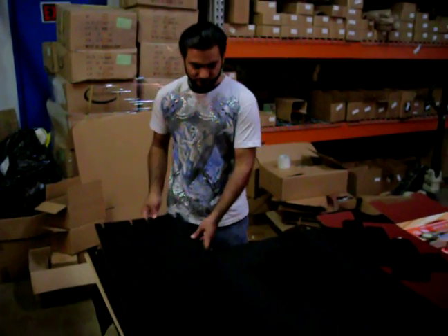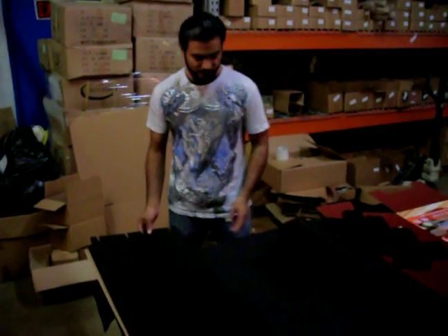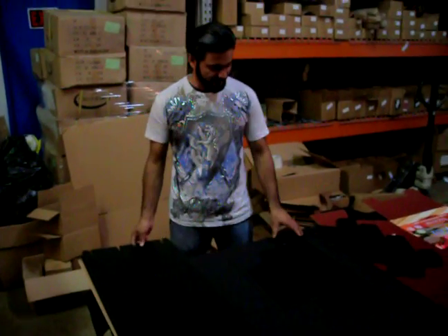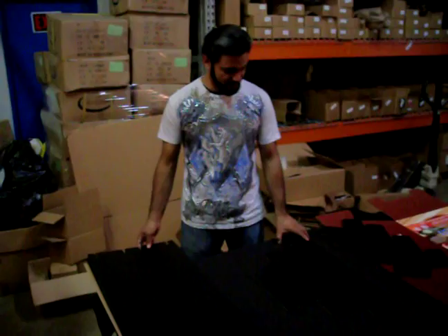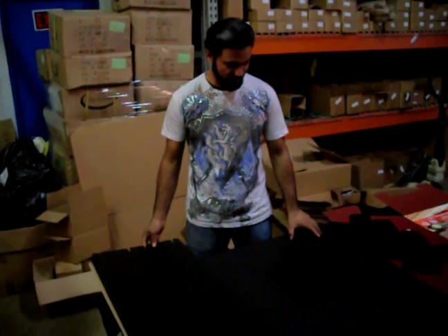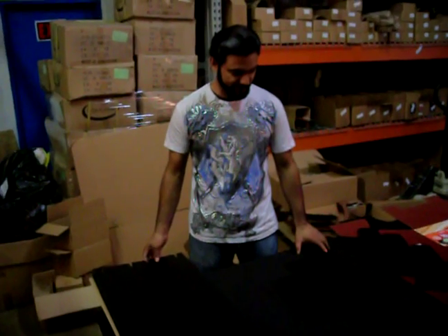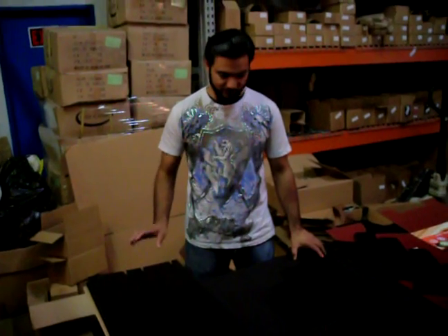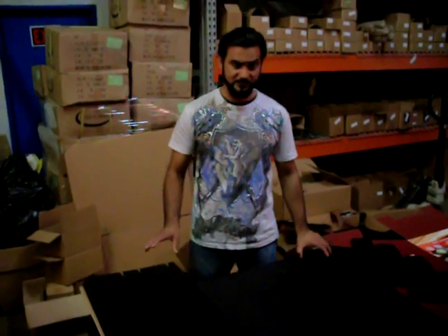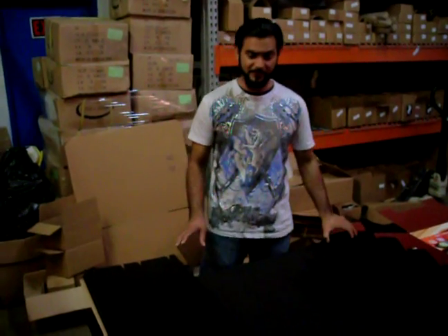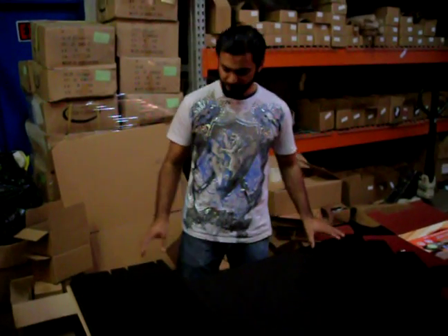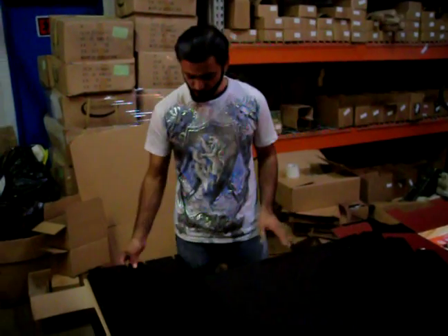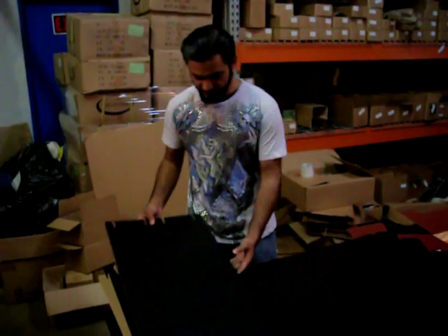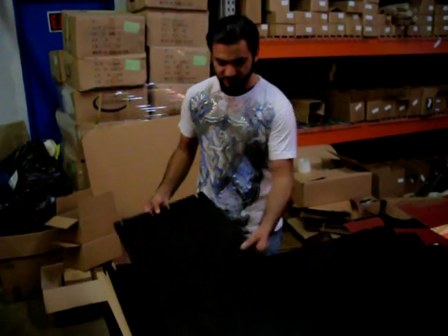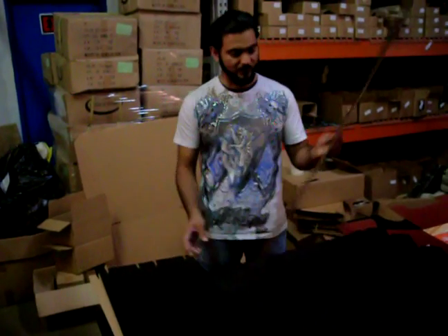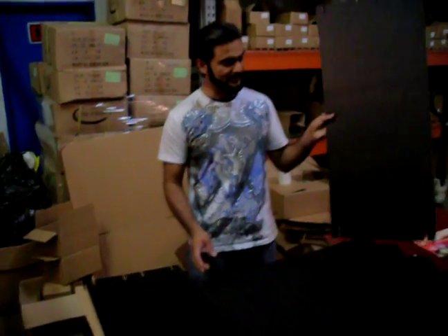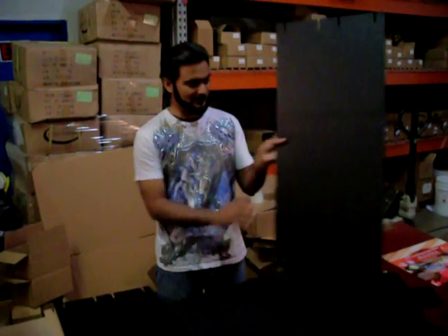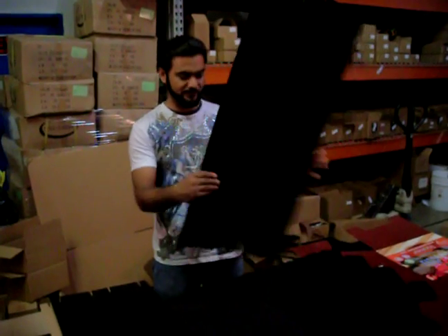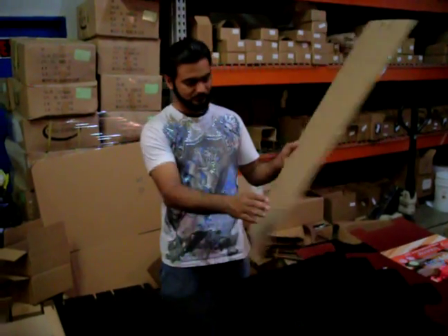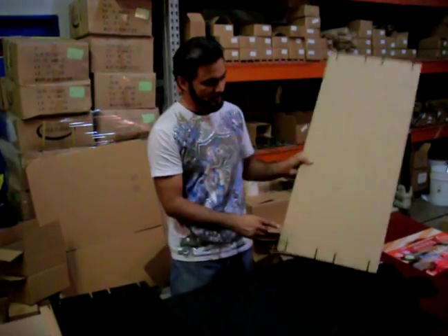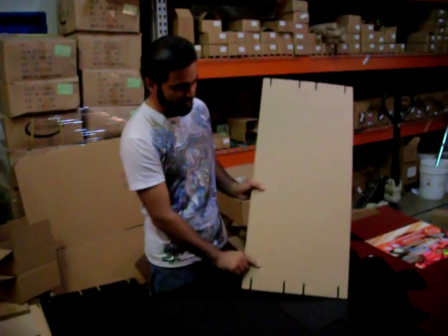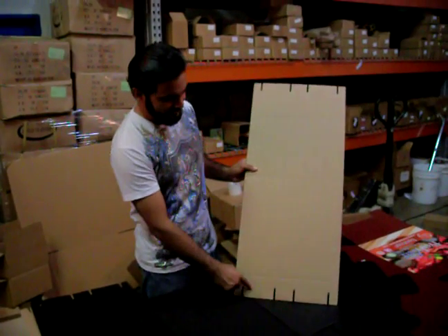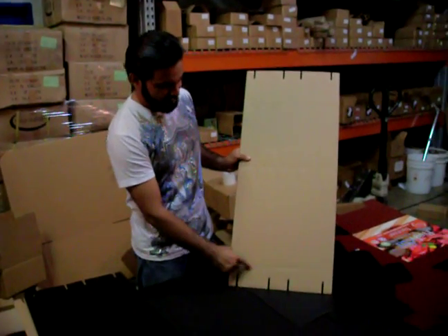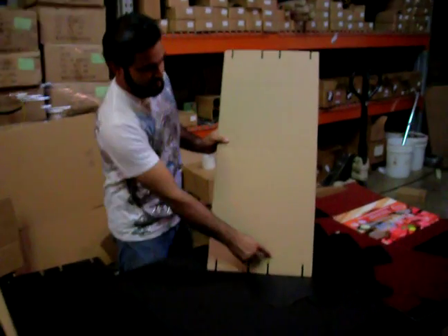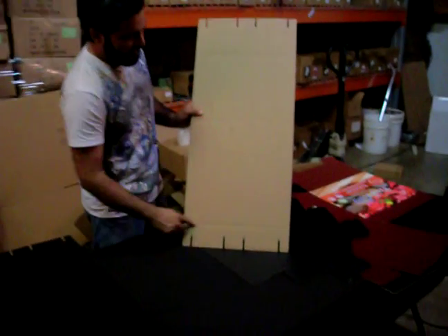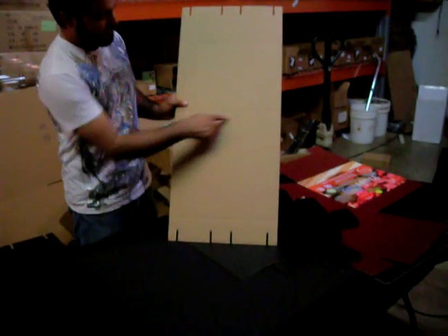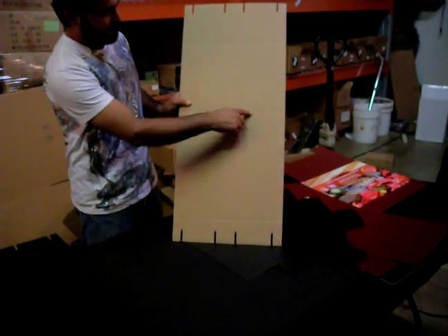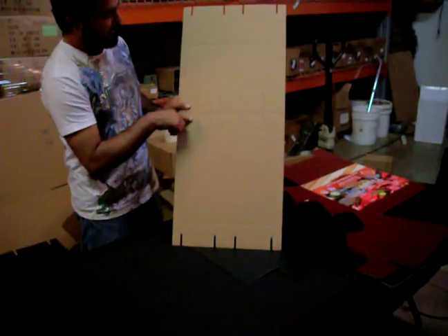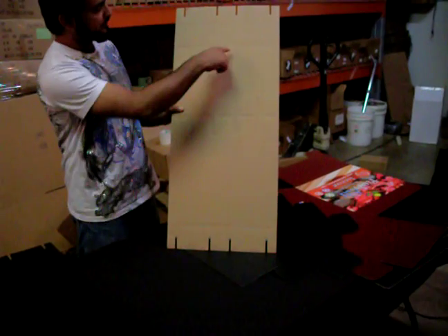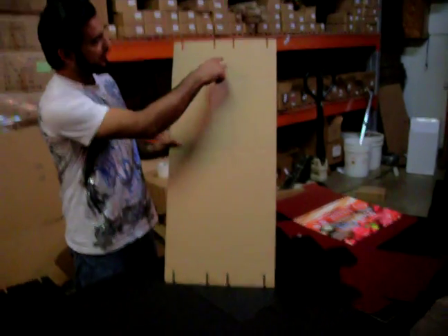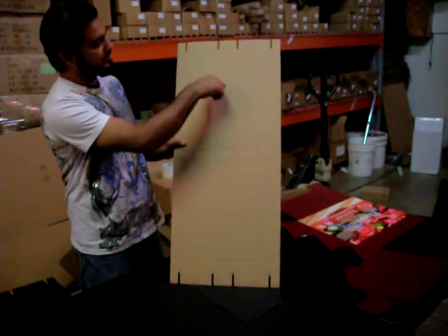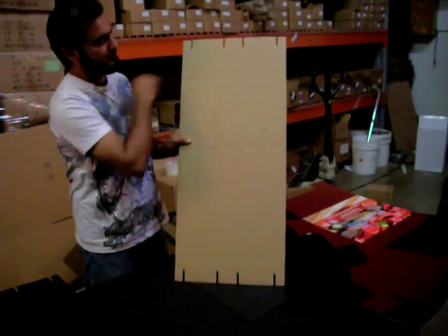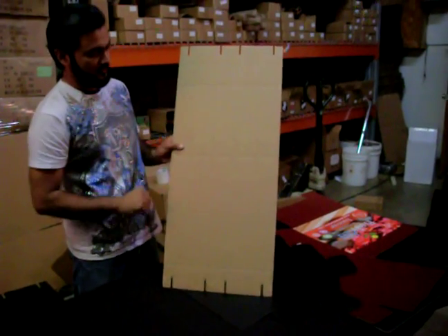Now in the phase of starting to fix the display, what we're going to need is we're going to take this piece and look at the base. There's one line, one line here, and two lines there.